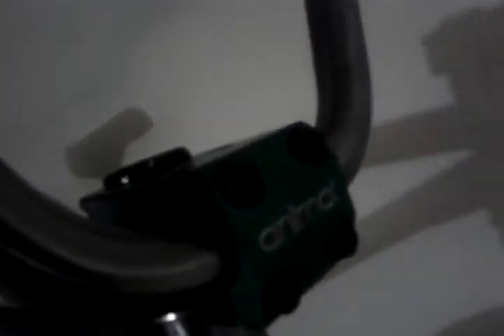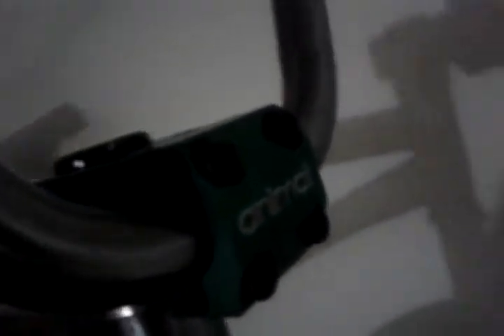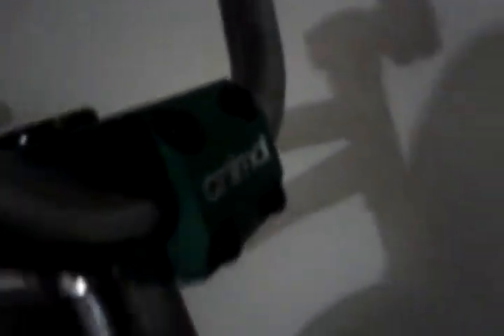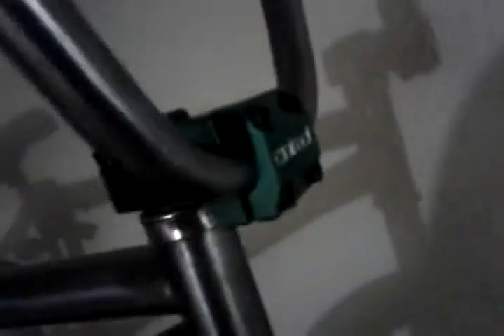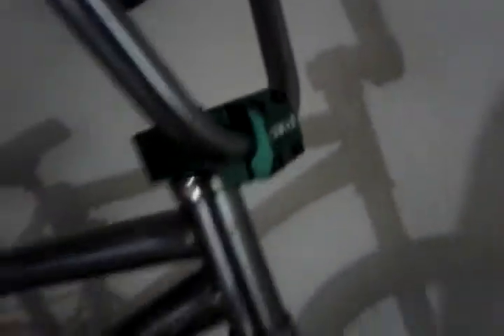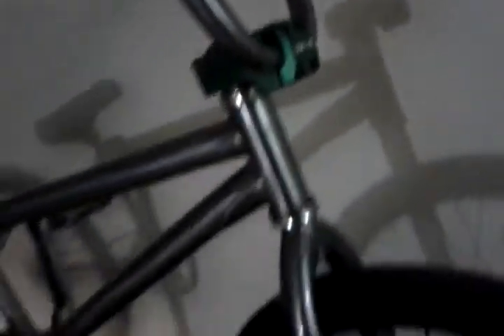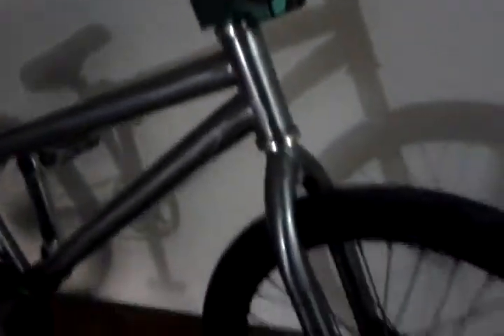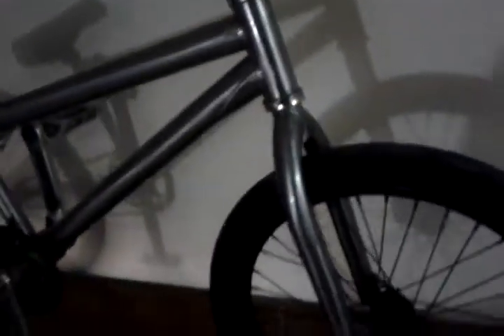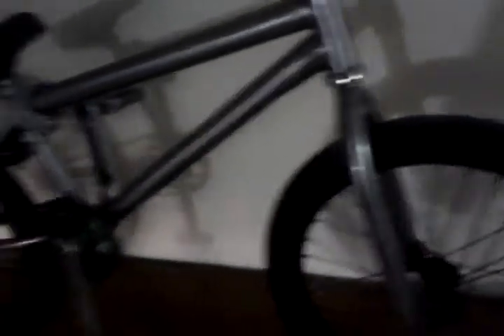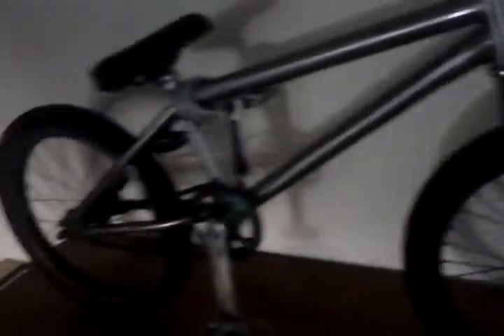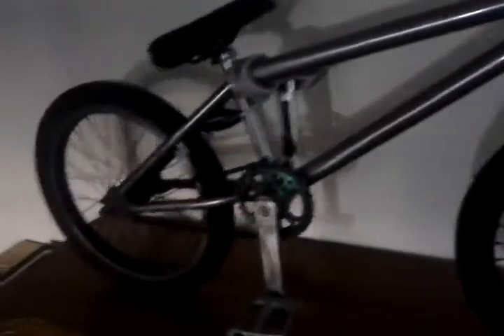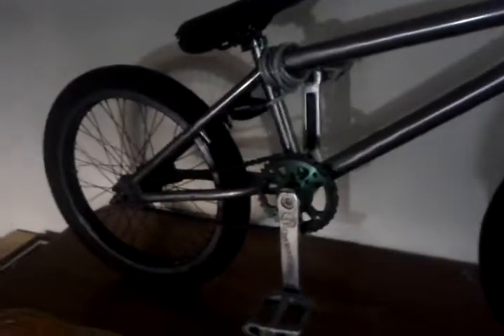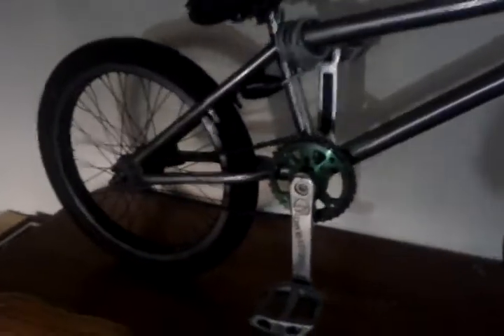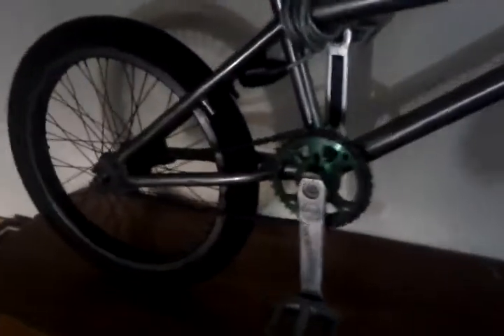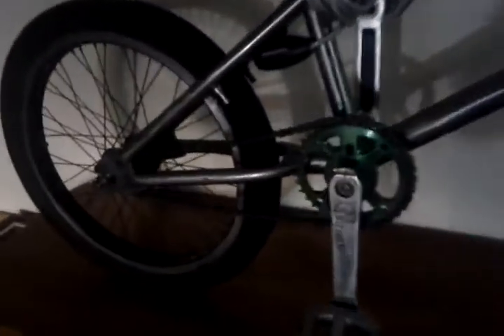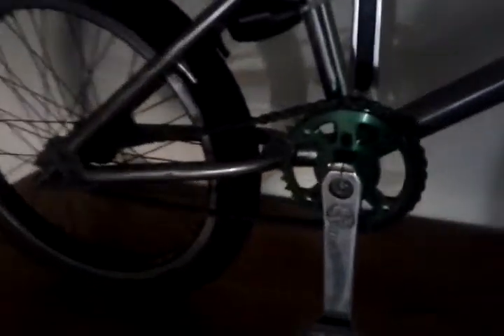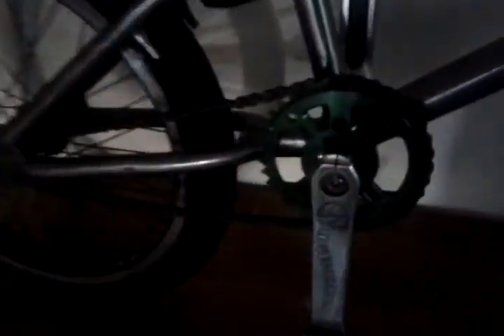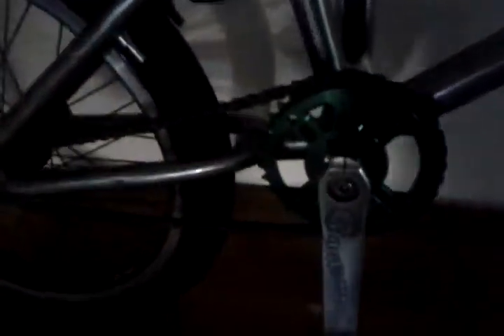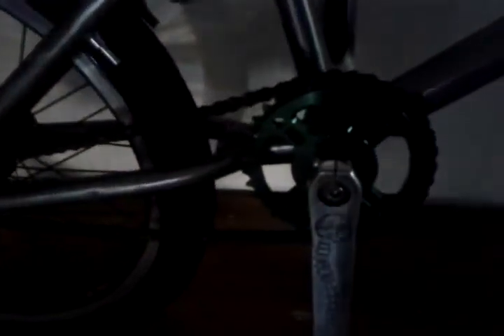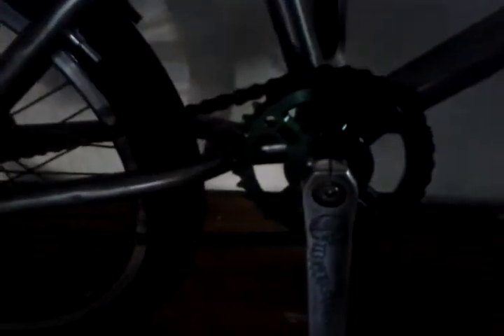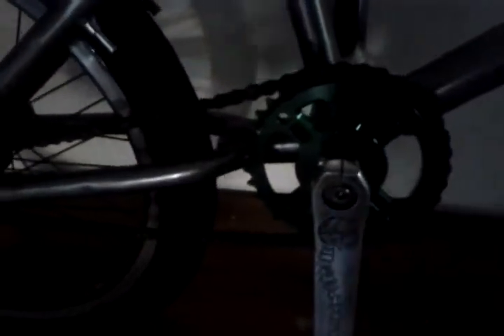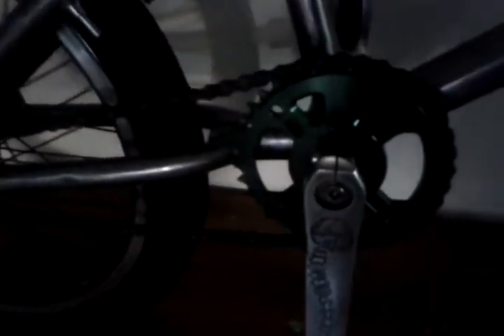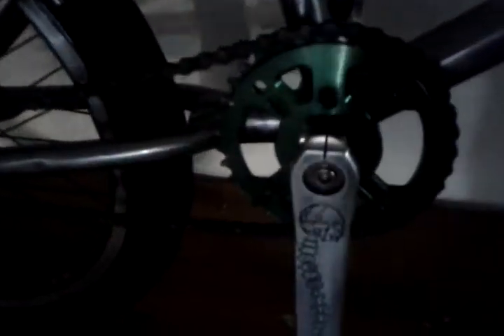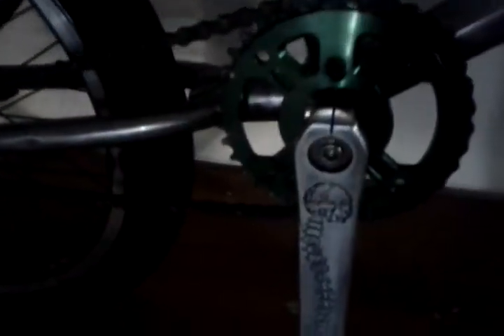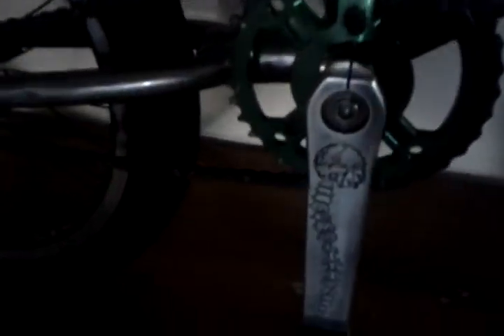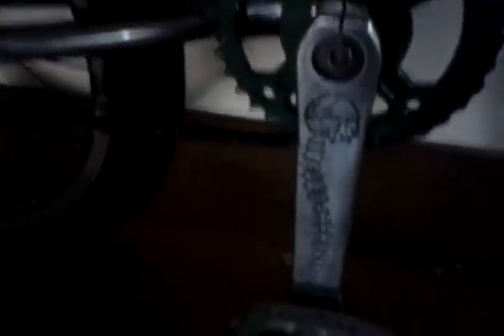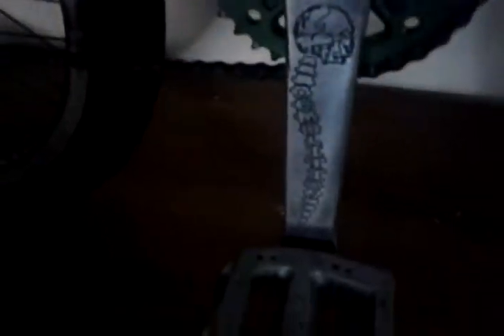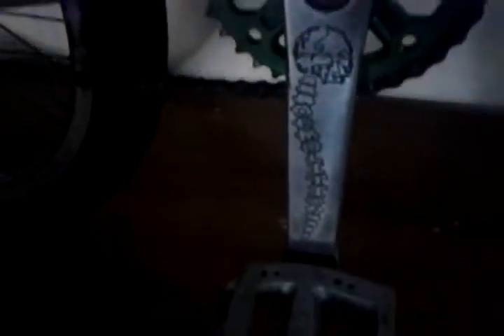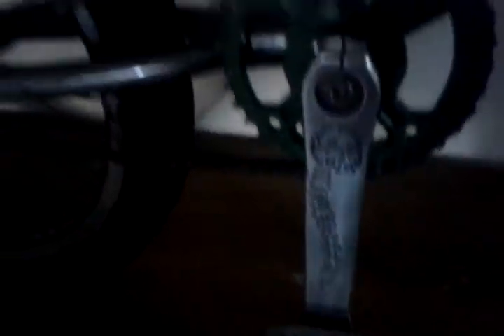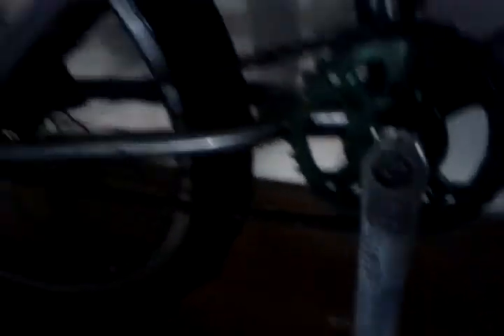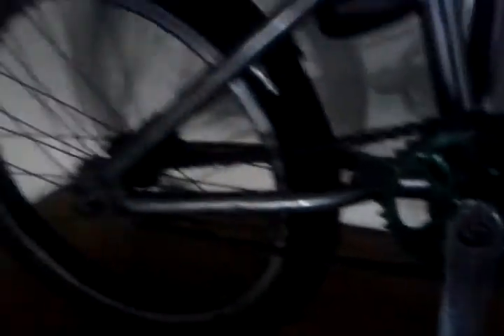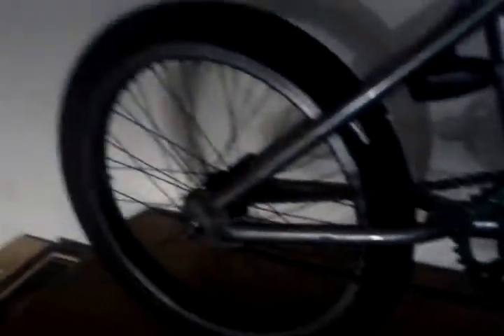I picked this bike up for $100 on Craigslist. It's pretty nice.